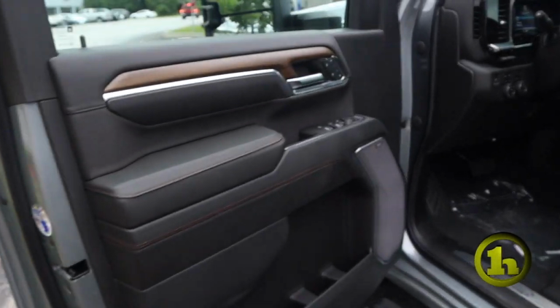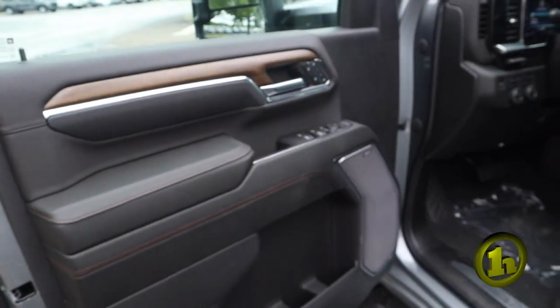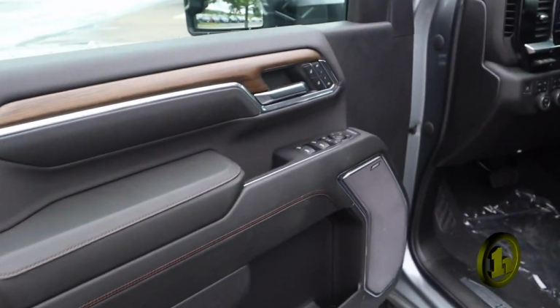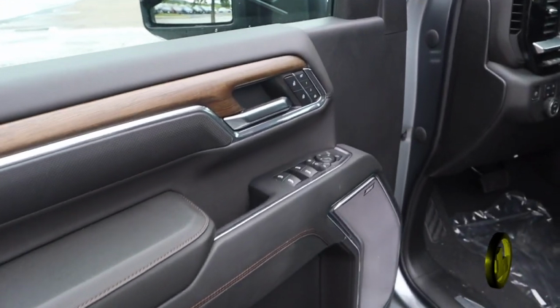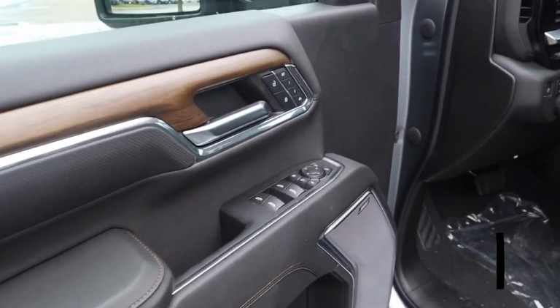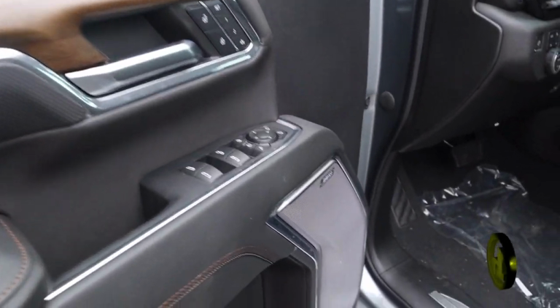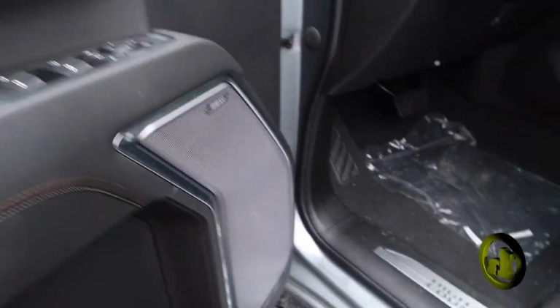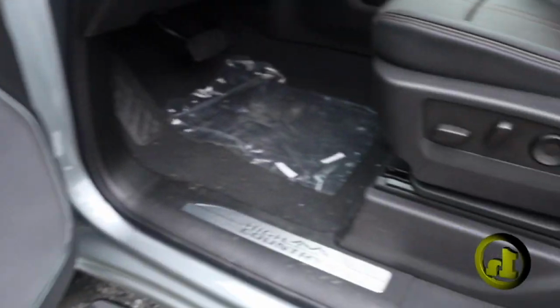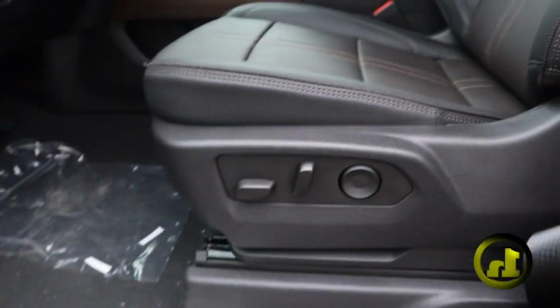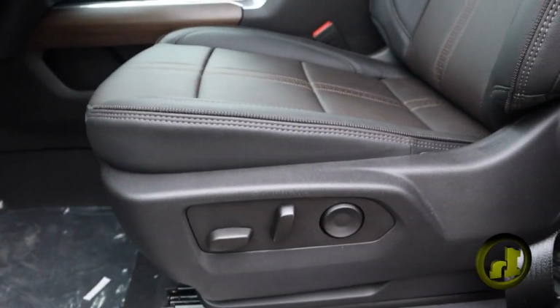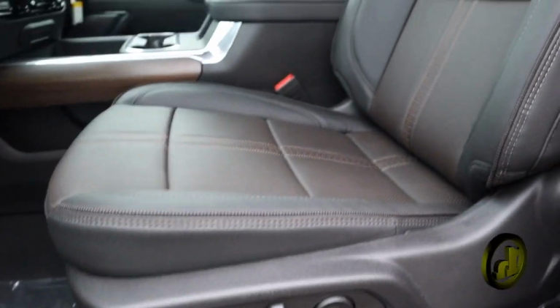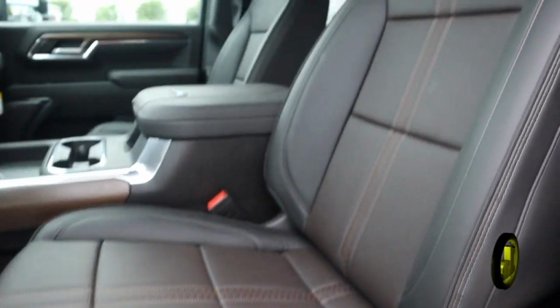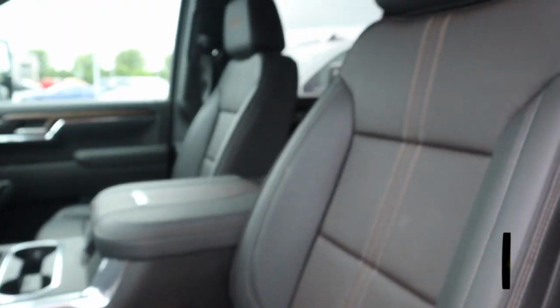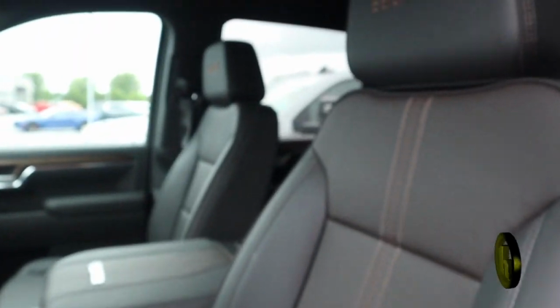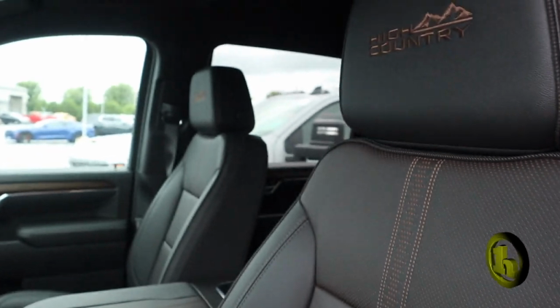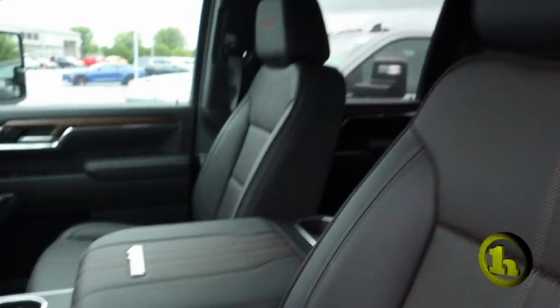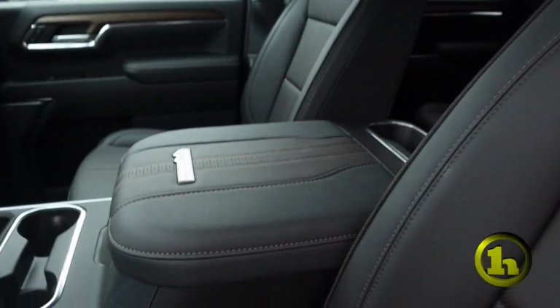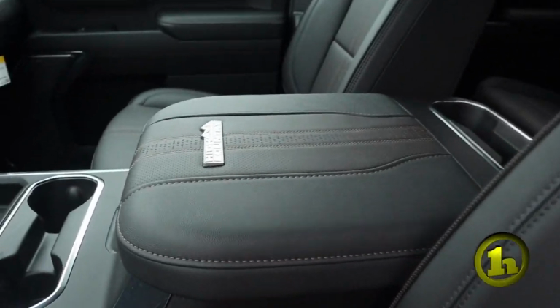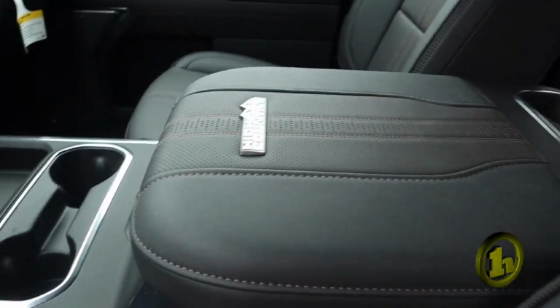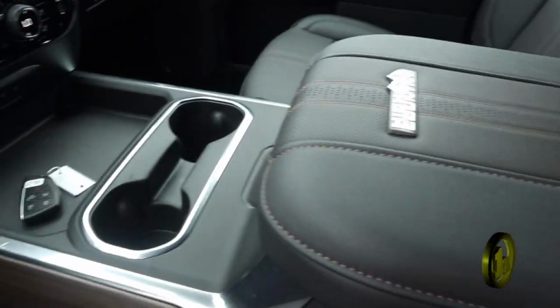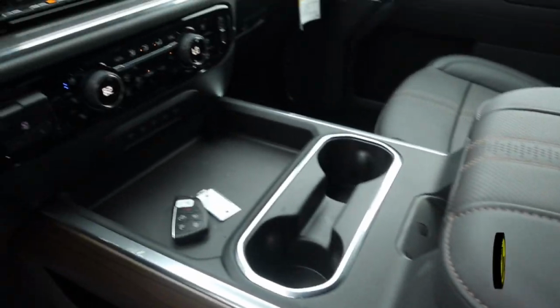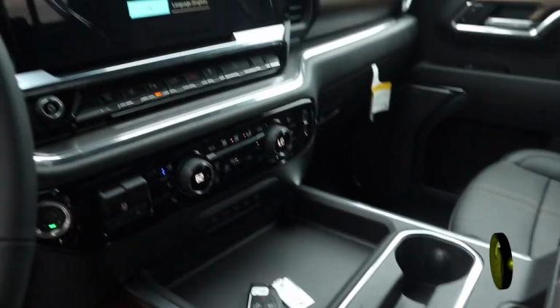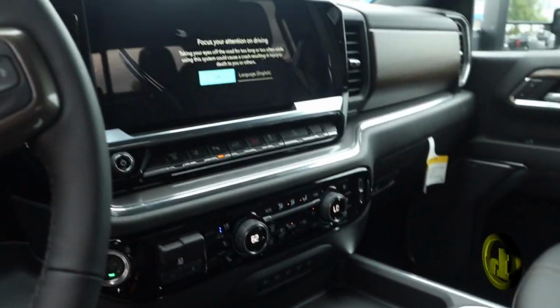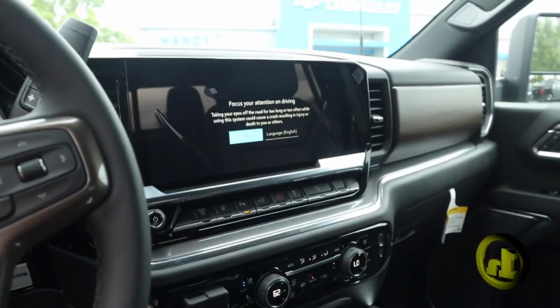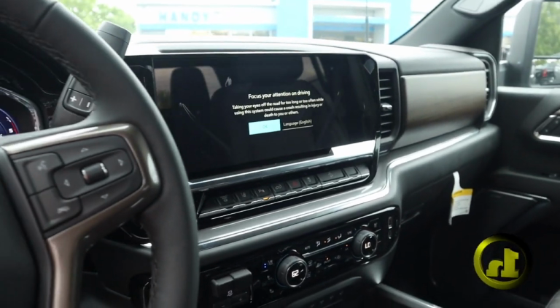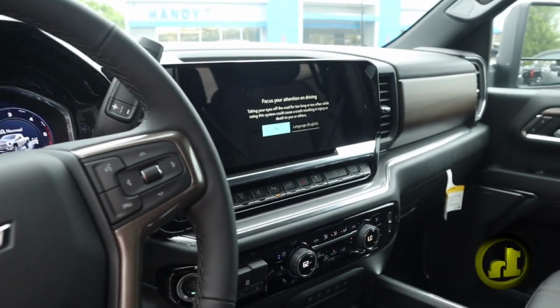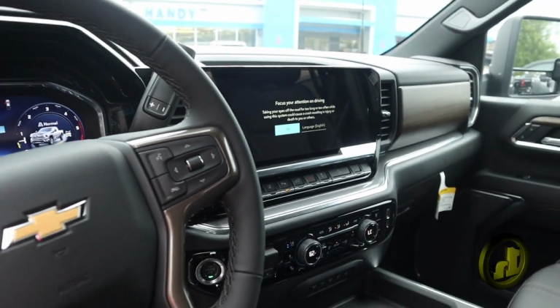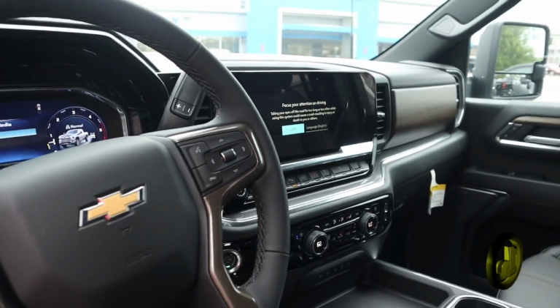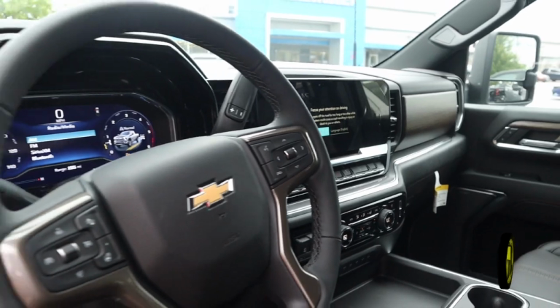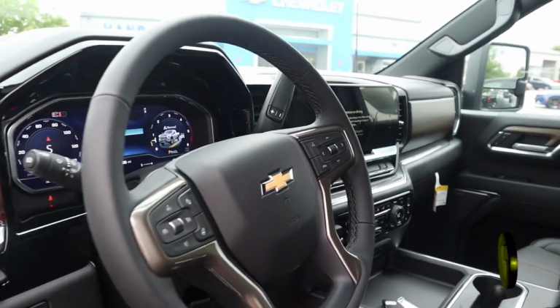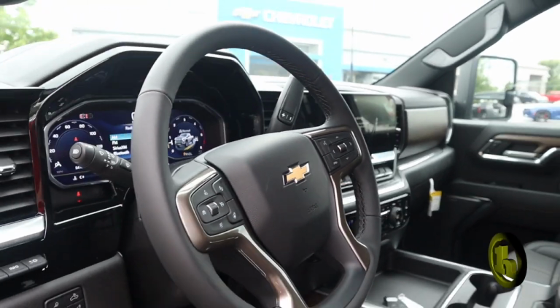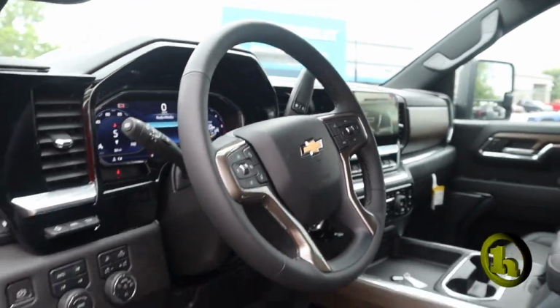It's got a six-speaker Bose audio system, heated and cooled seats, heated steering wheel, wireless charging, got some sweet wood in there, and the High Country badging.